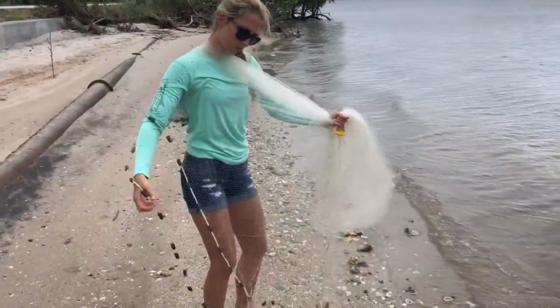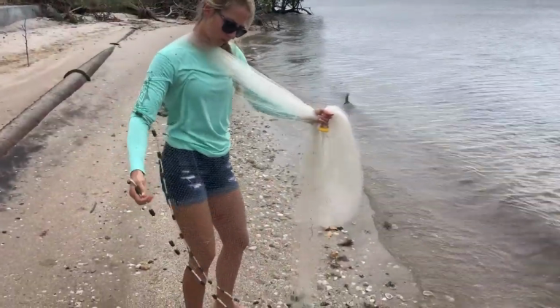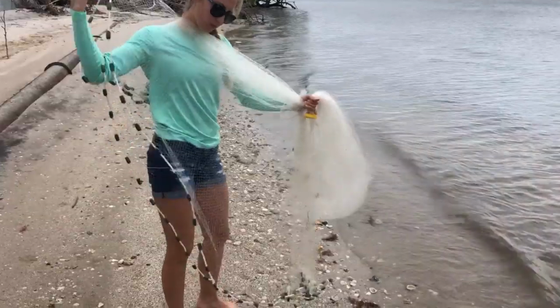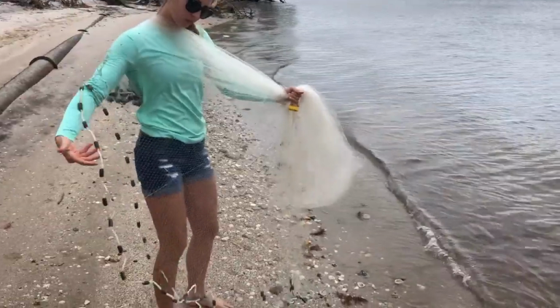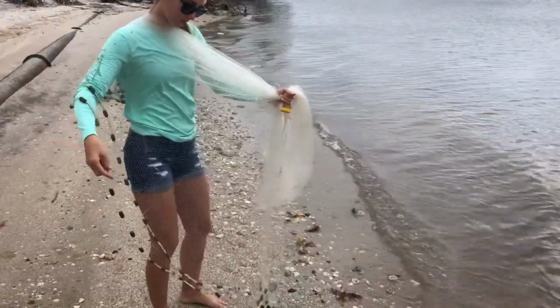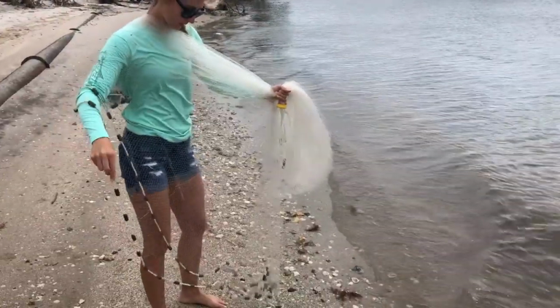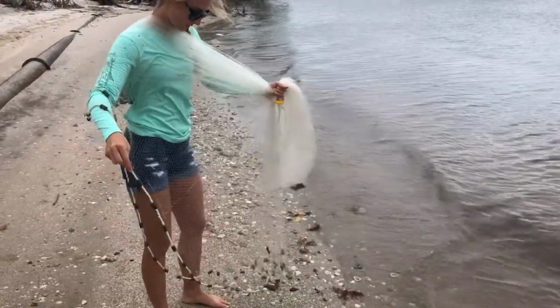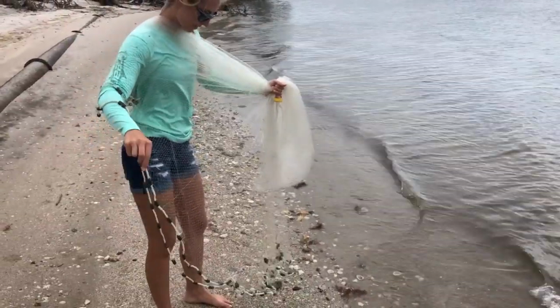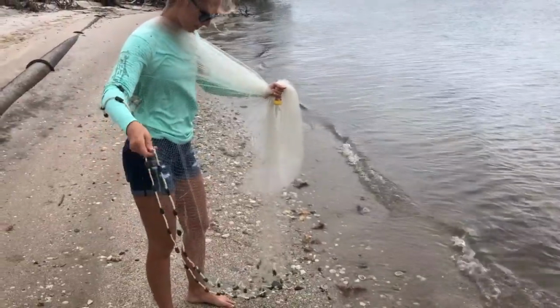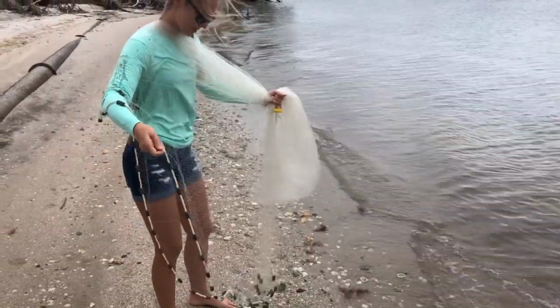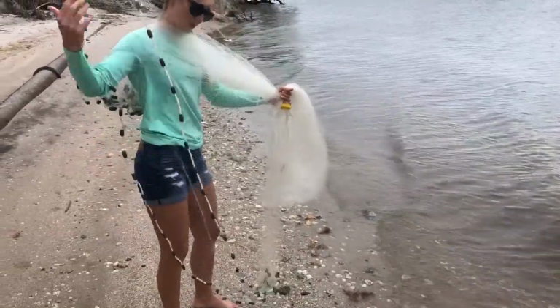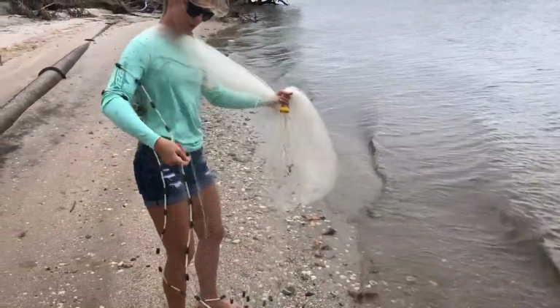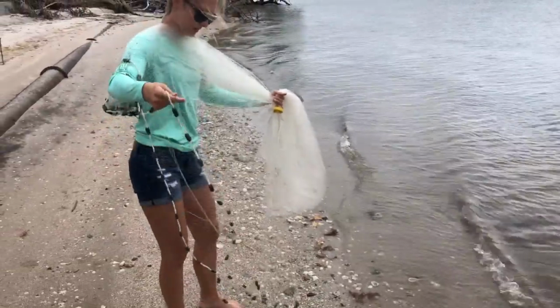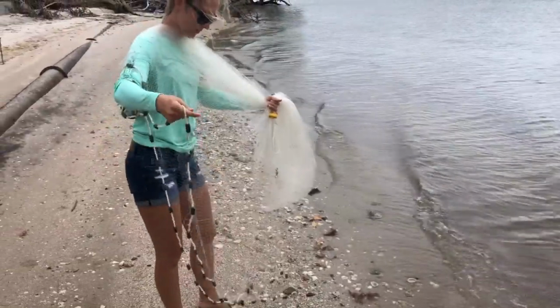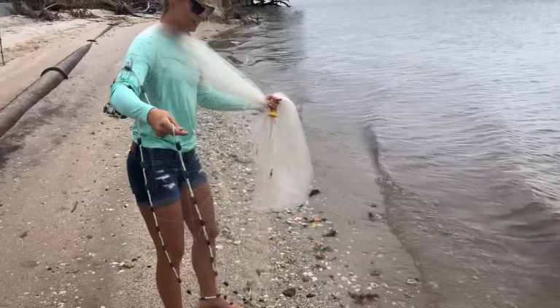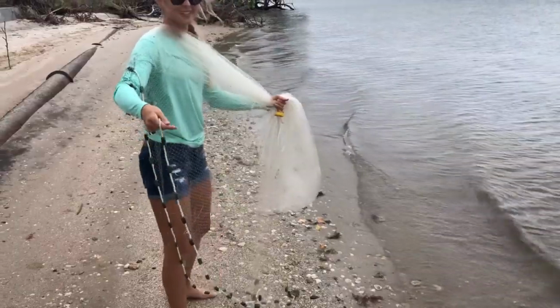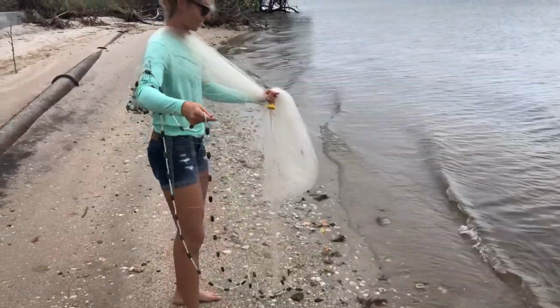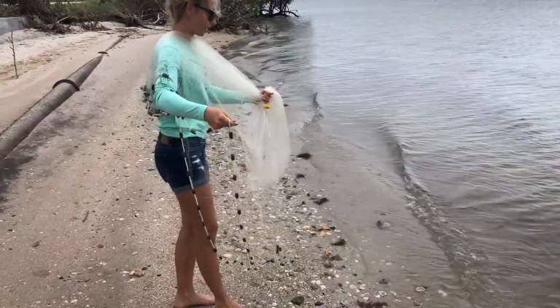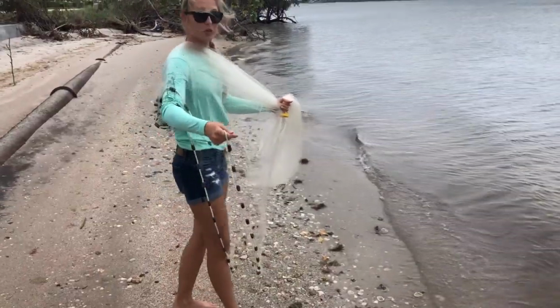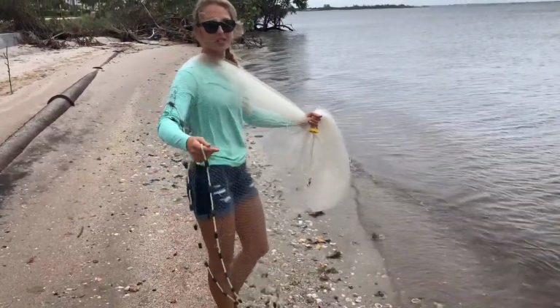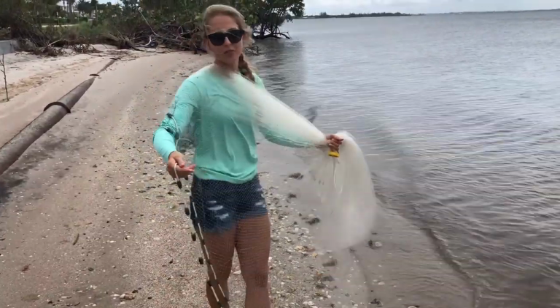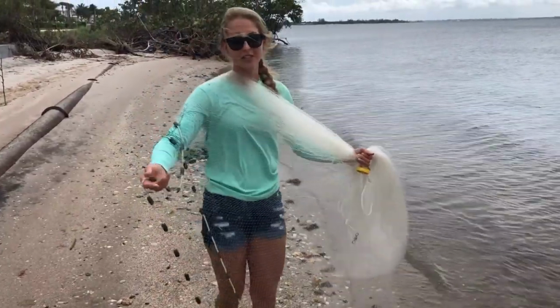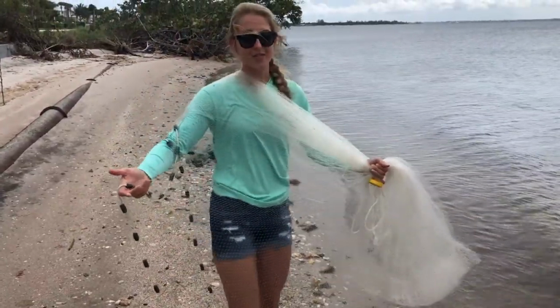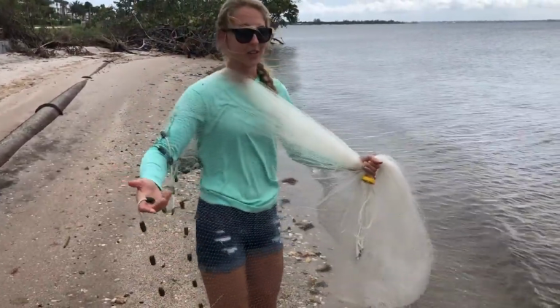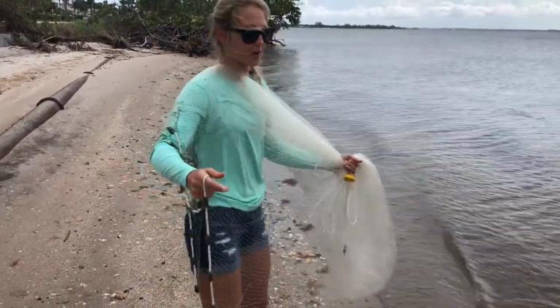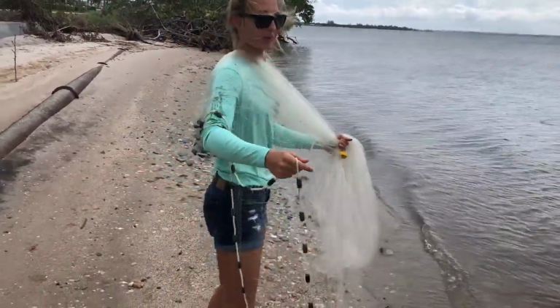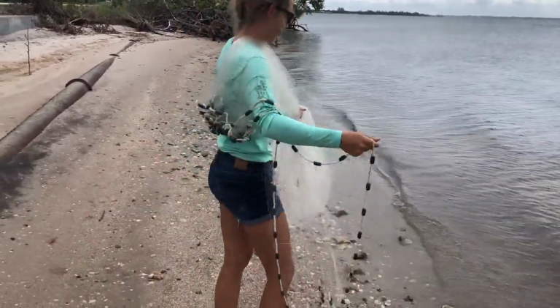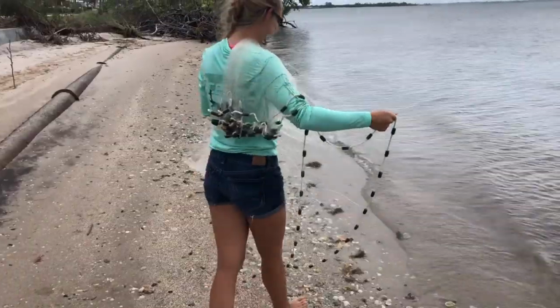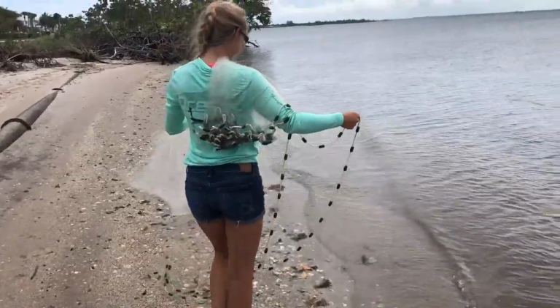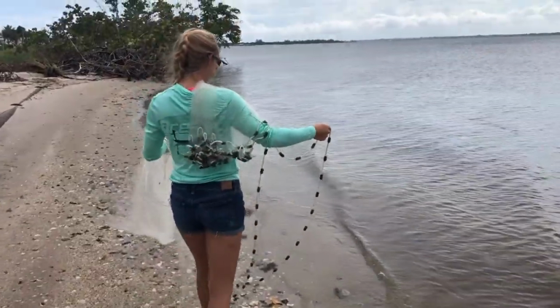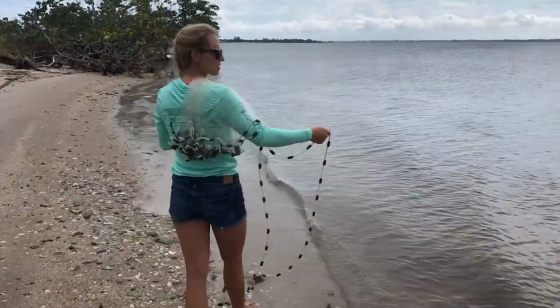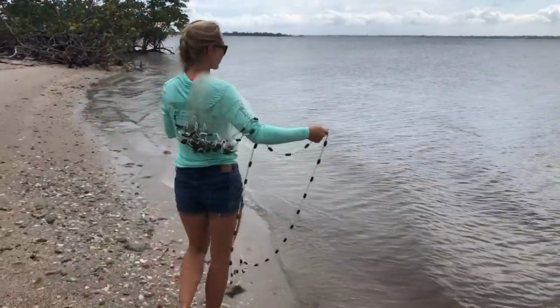Okay, she's gonna teach you how to throw a big net today guys. We throw it a little differently, but her way is definitely more normal. I've only thrown a seven-footer — this is a ten-foot, so I don't know if I'll be able to throw it. It's gonna be a little bit much.